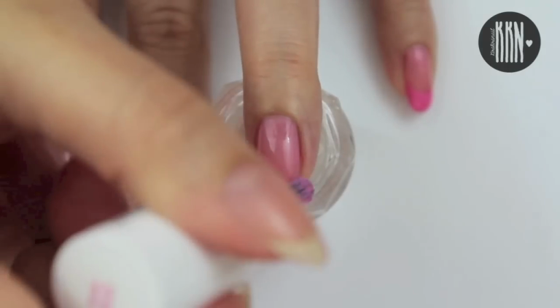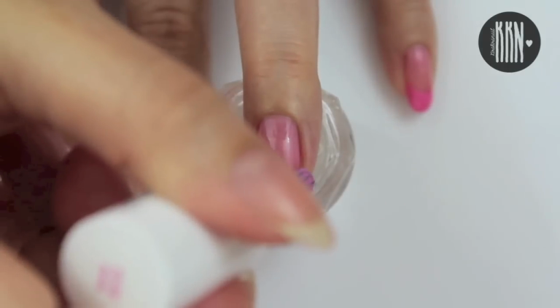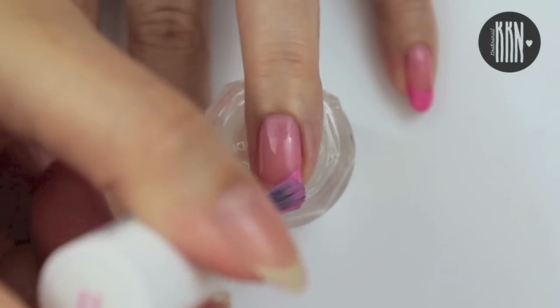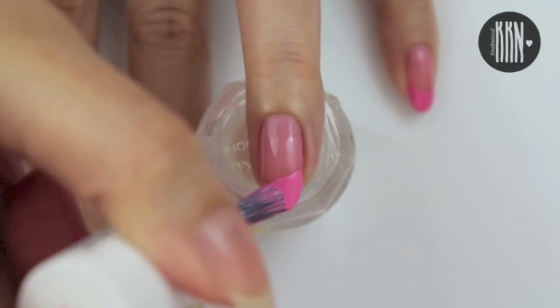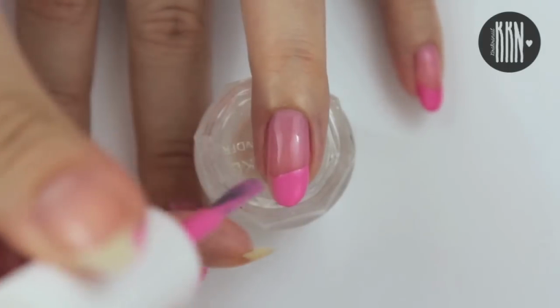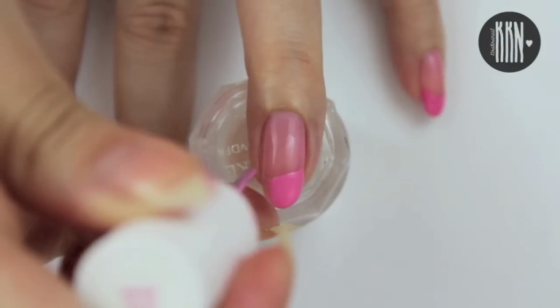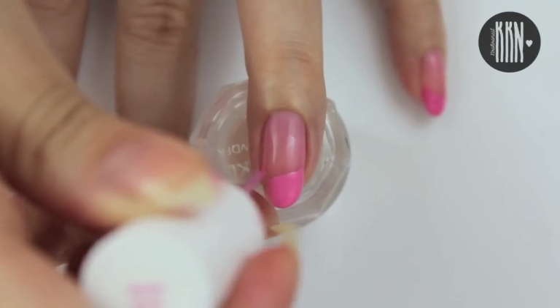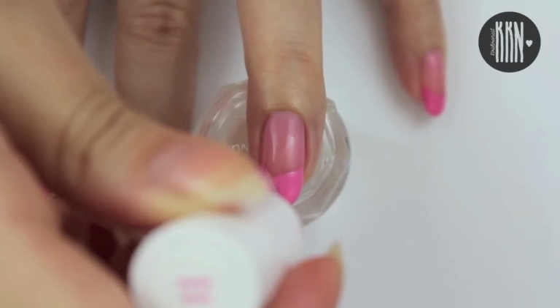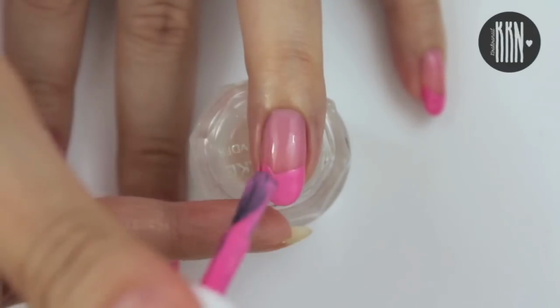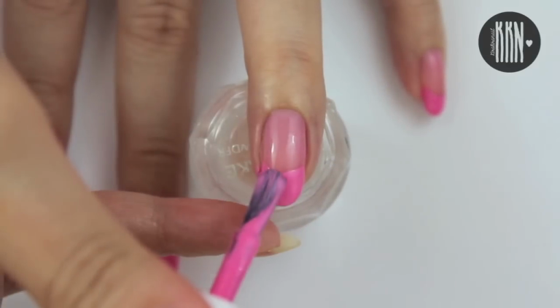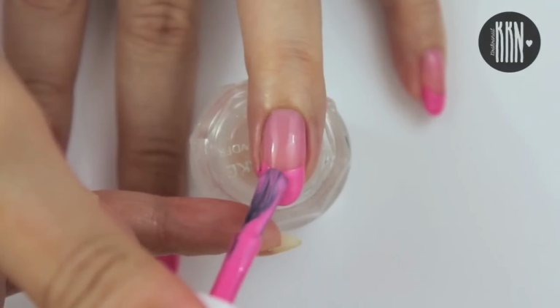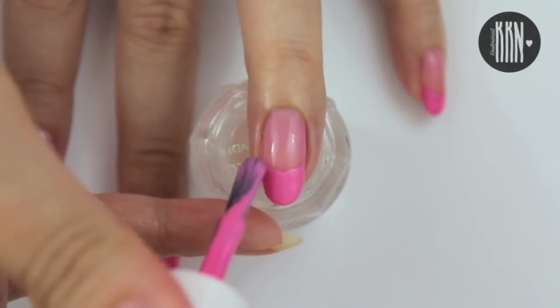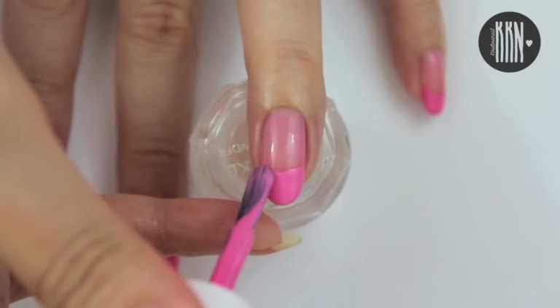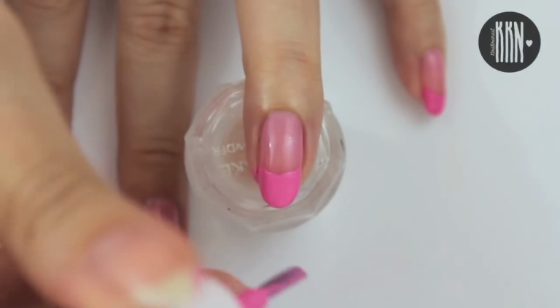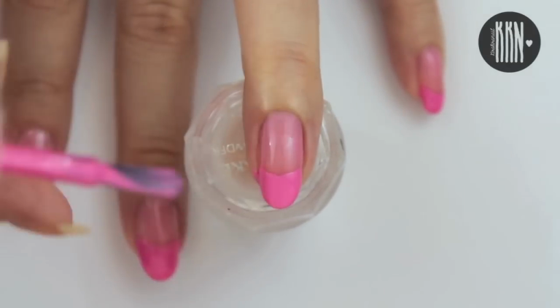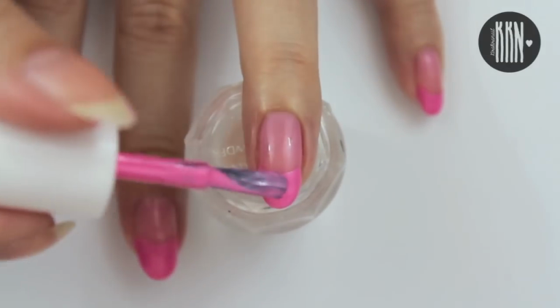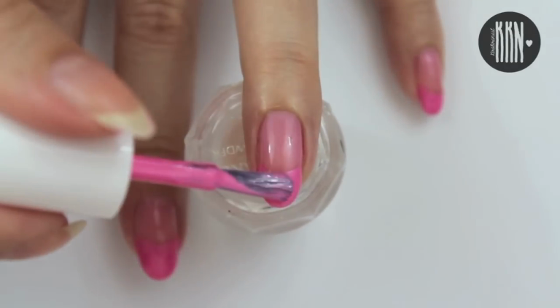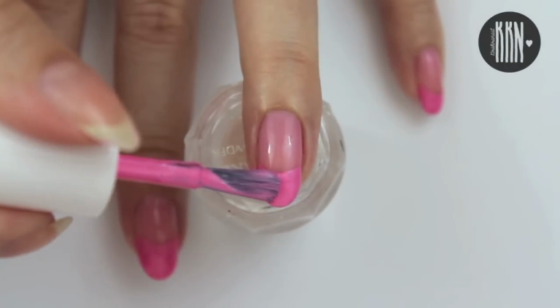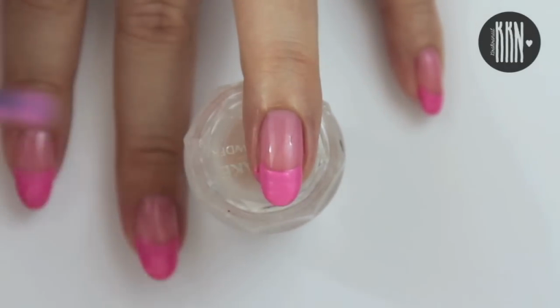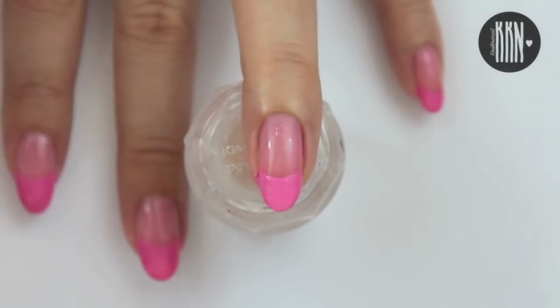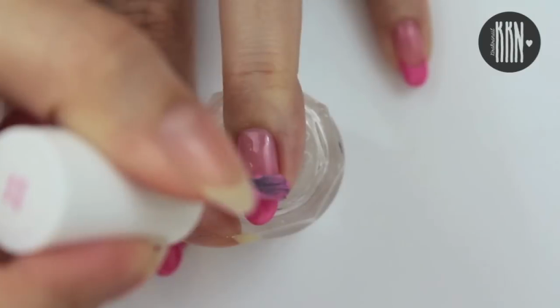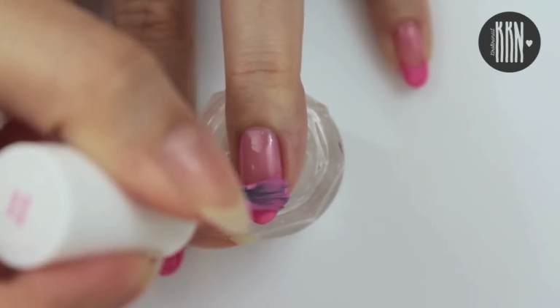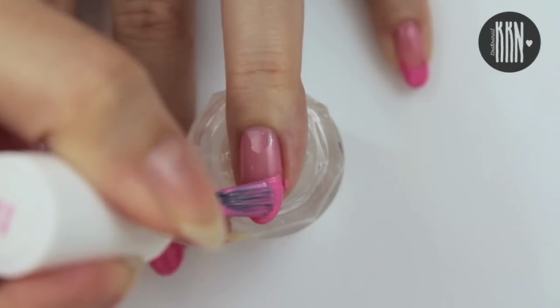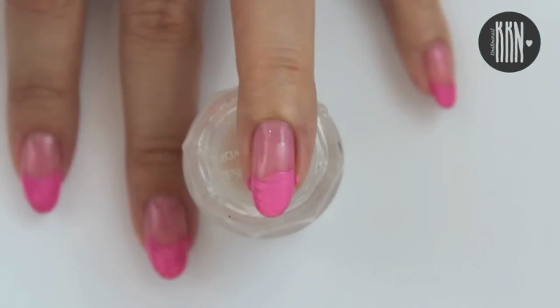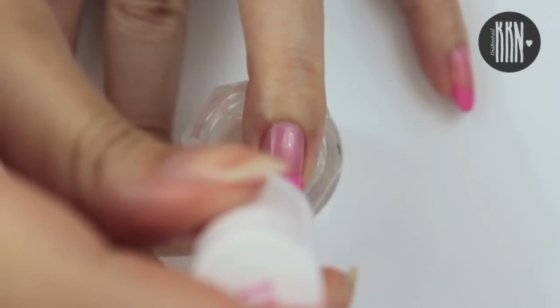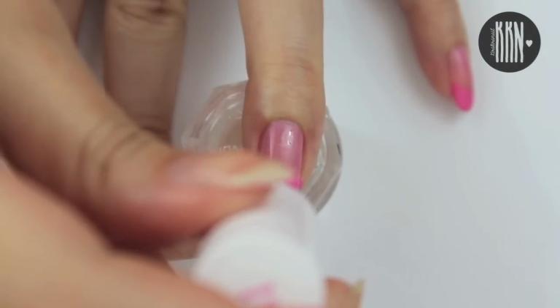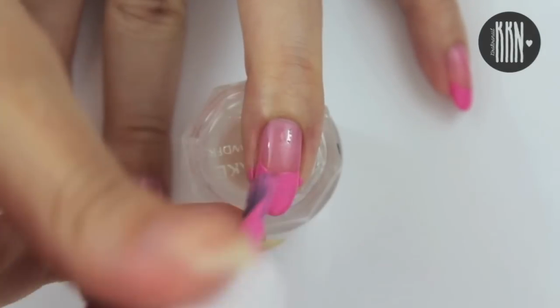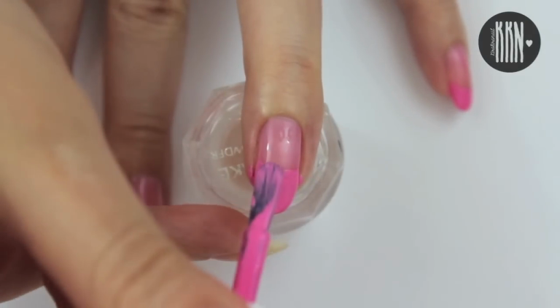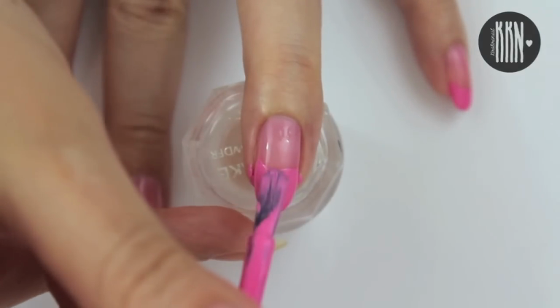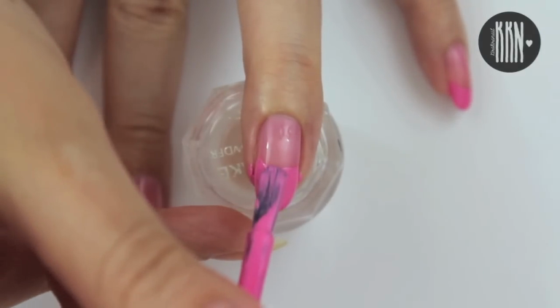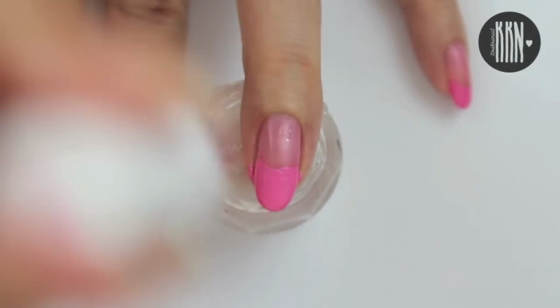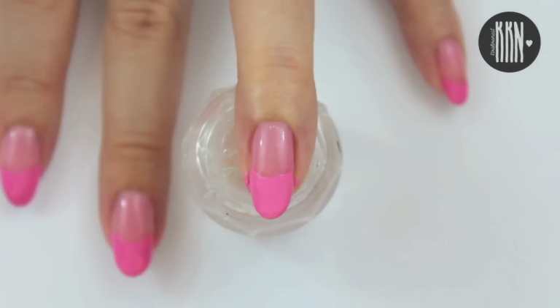Now we're going to create a deep French tip with the color we added to the sheer polish.